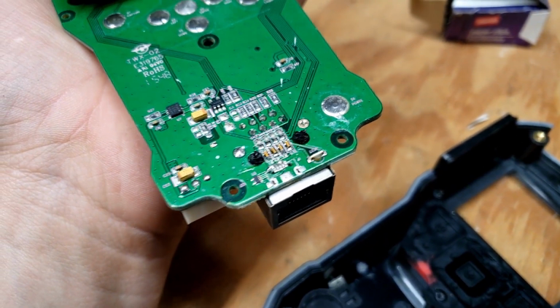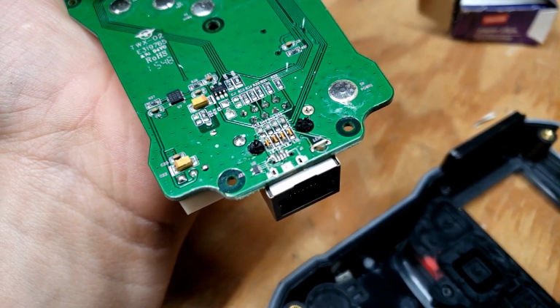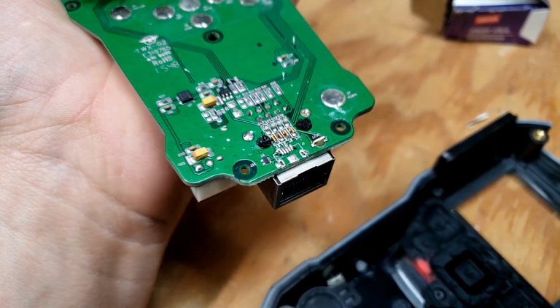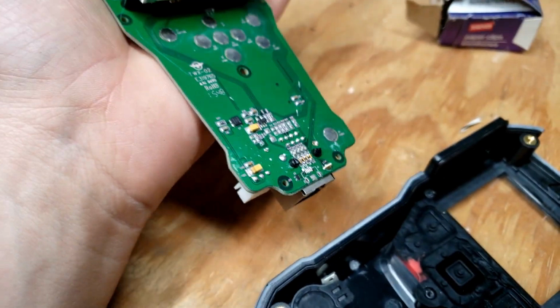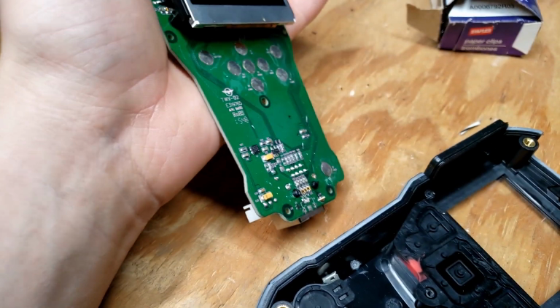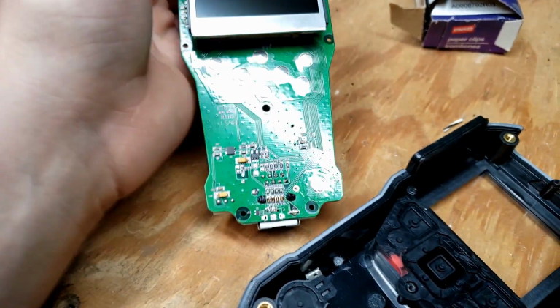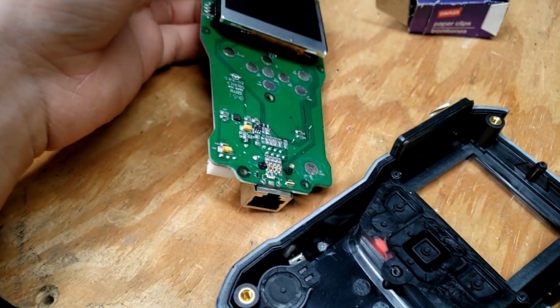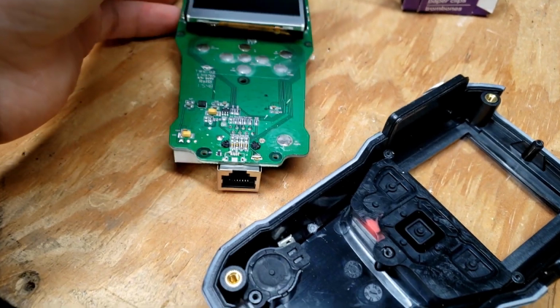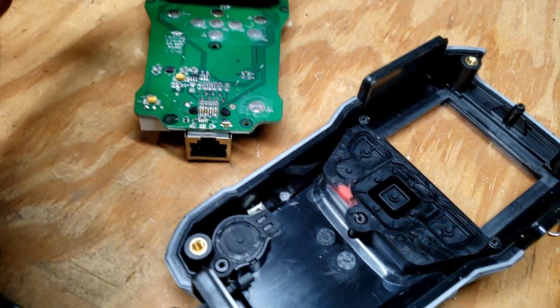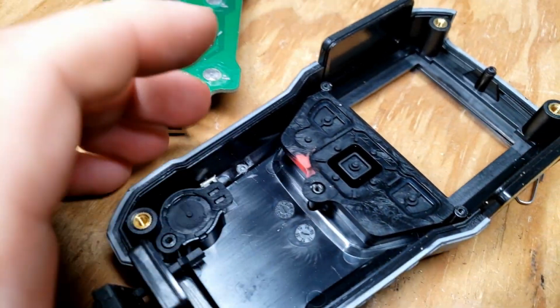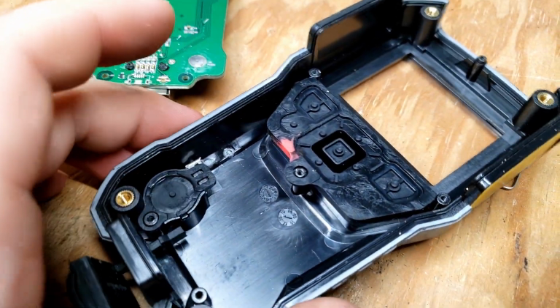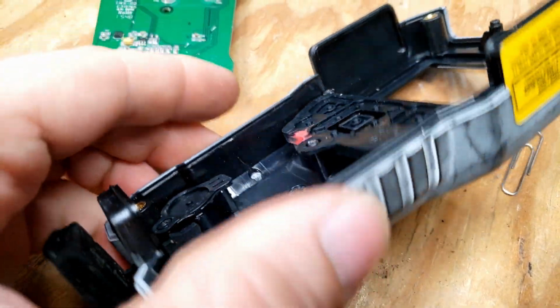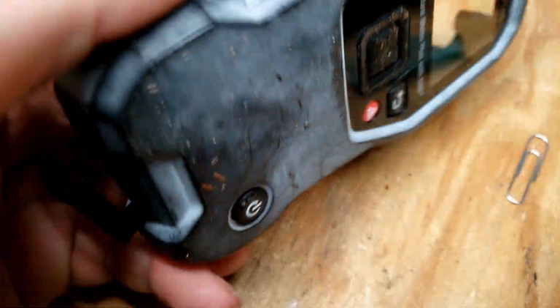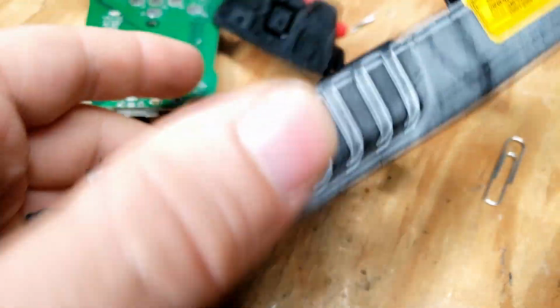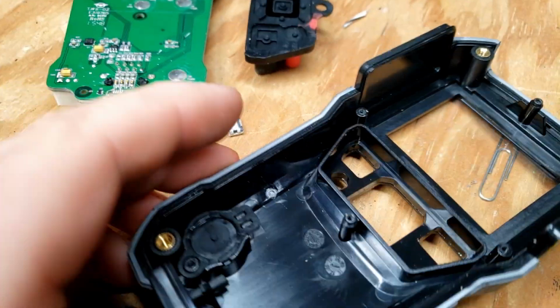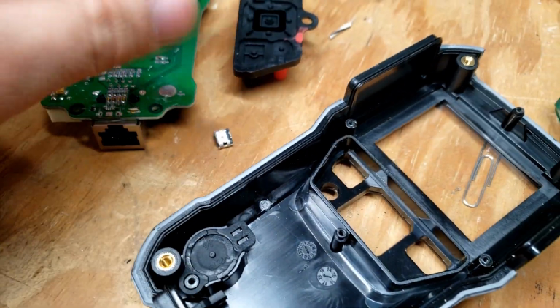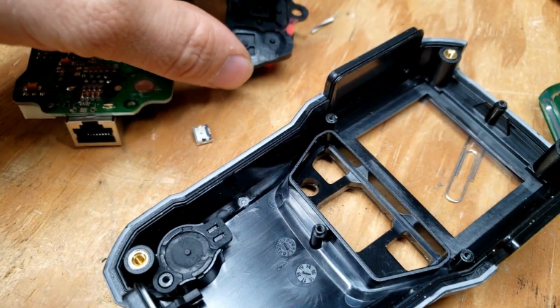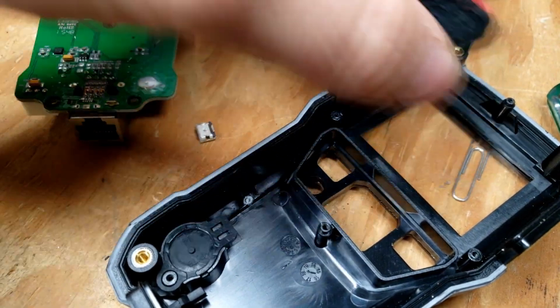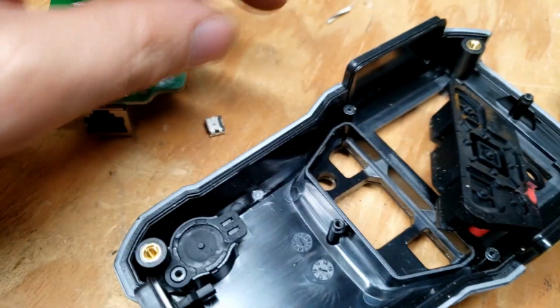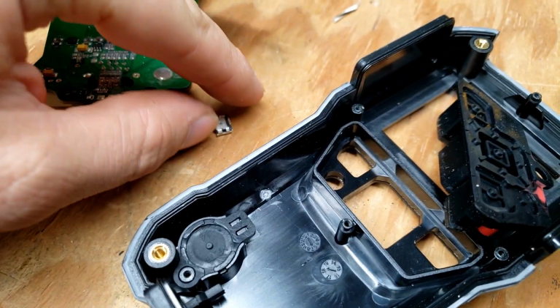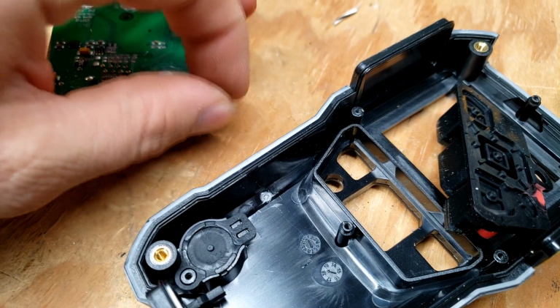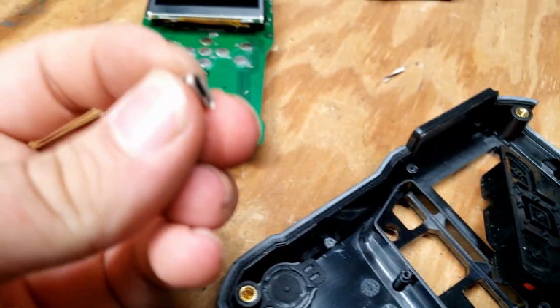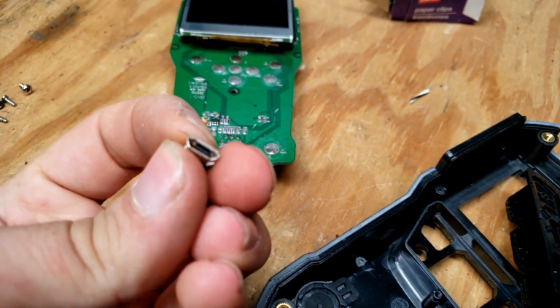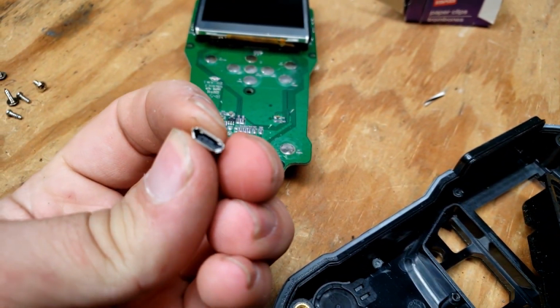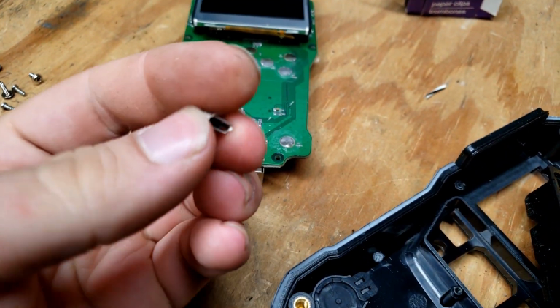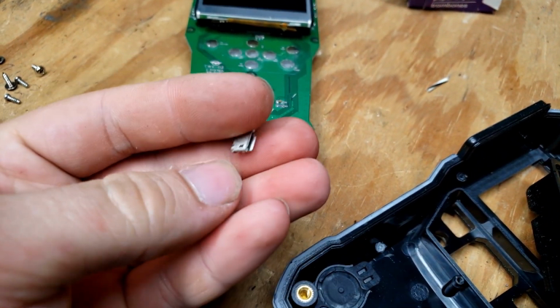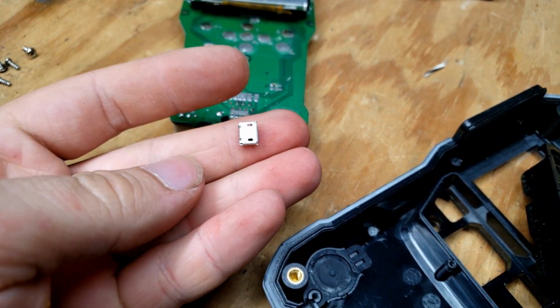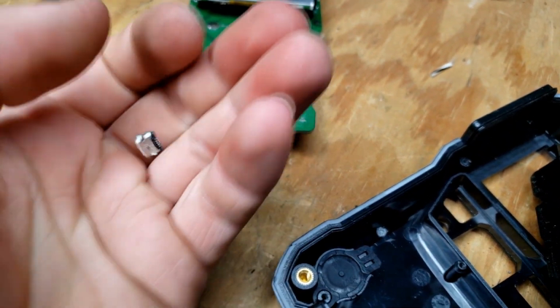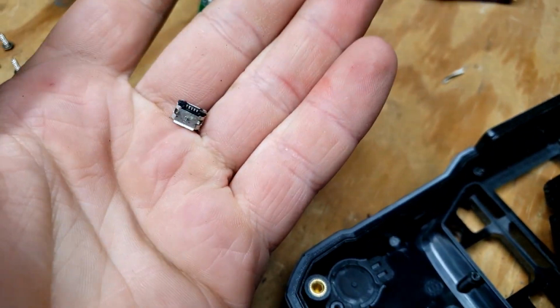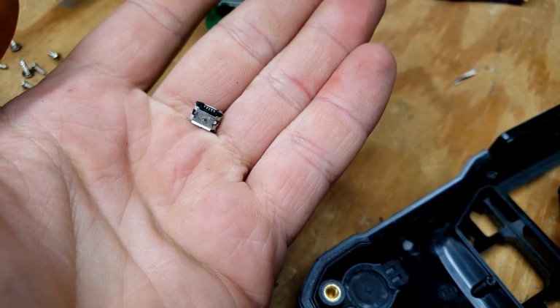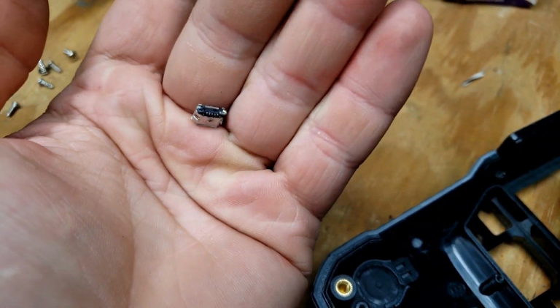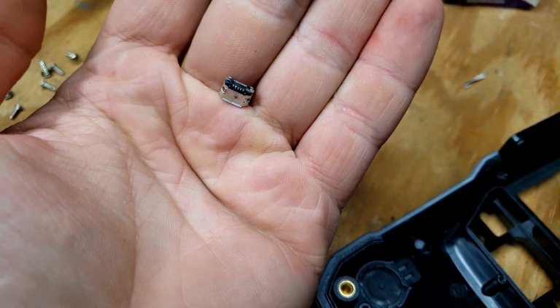It looks like, actually, we might have gotten very lucky — all the pads actually might still be there. That would be incredibly lucky. Let's dump that out — not that, but that. And we can see our micro USB port. As you can see, that broke fairly cleanly off.